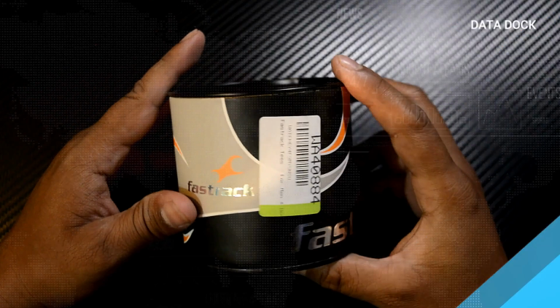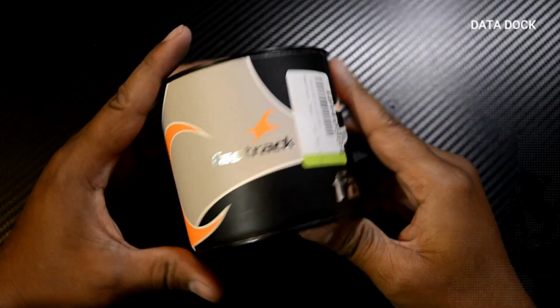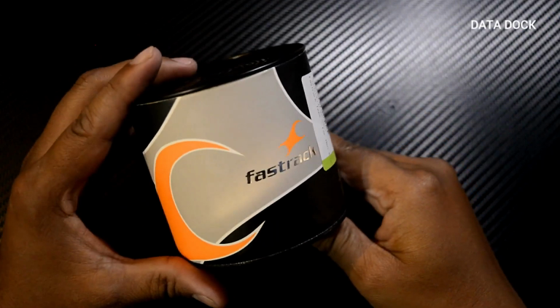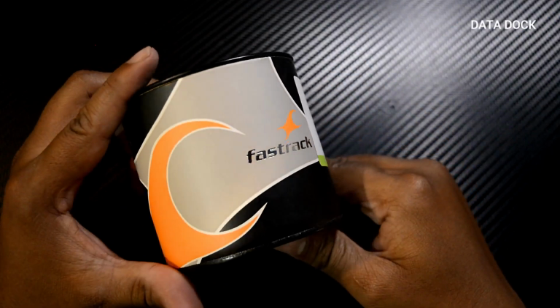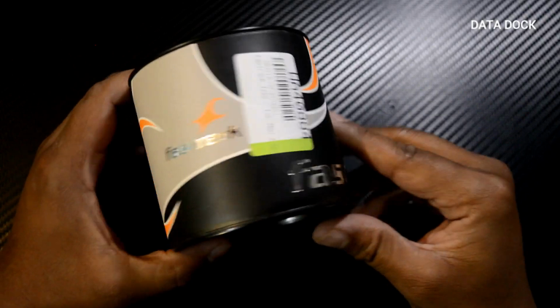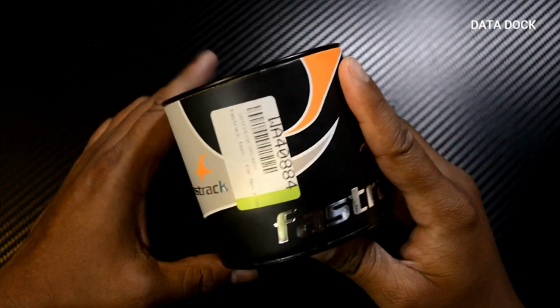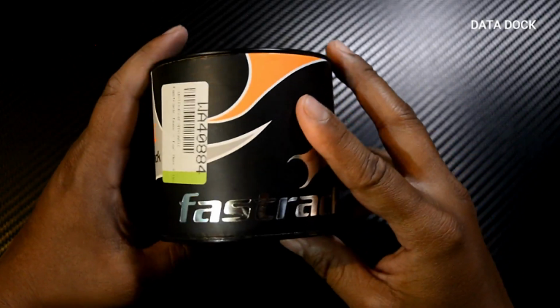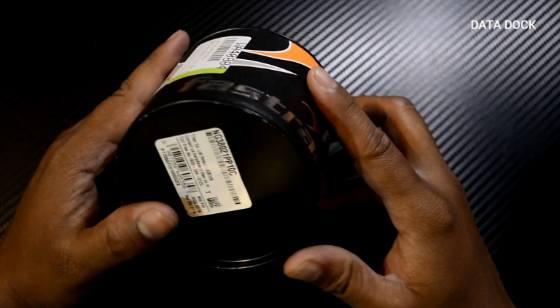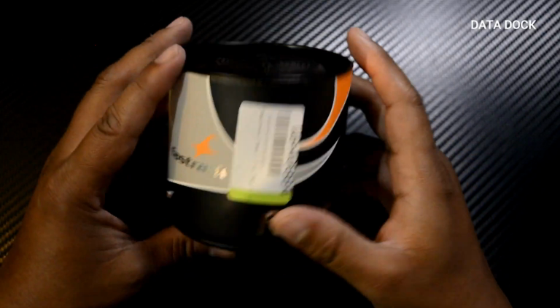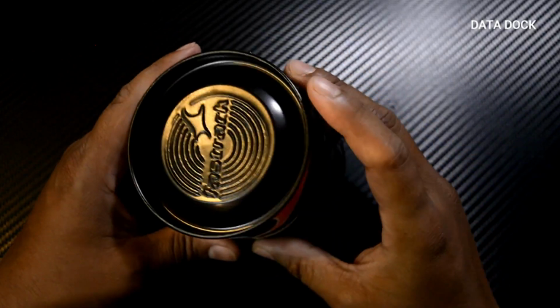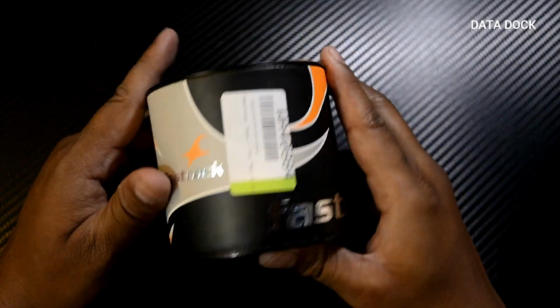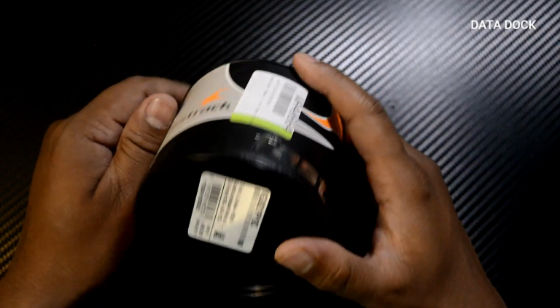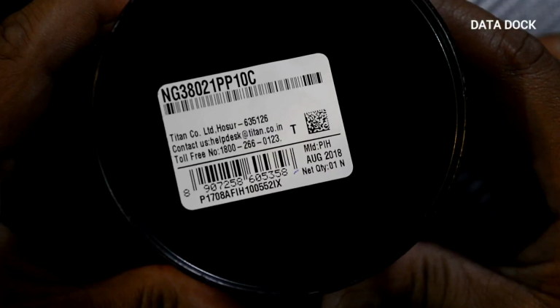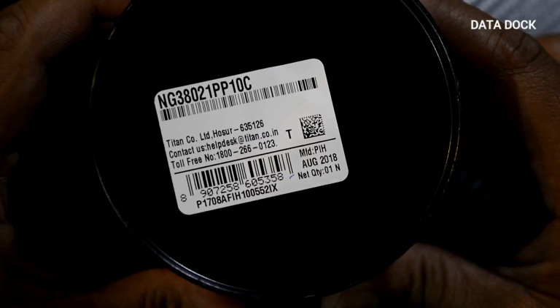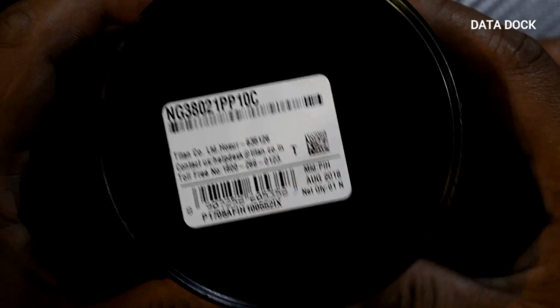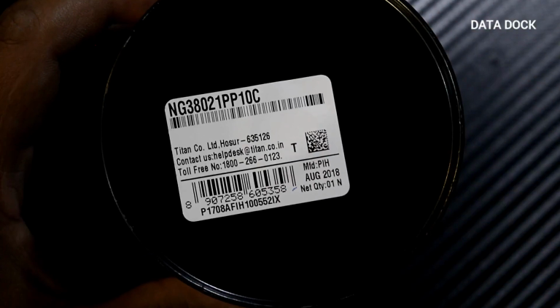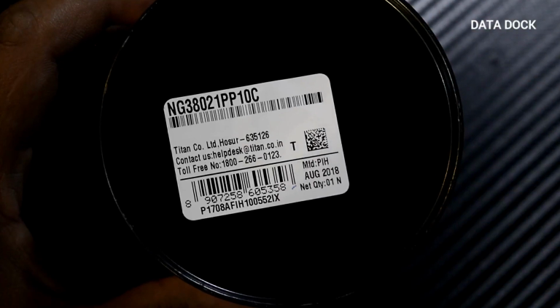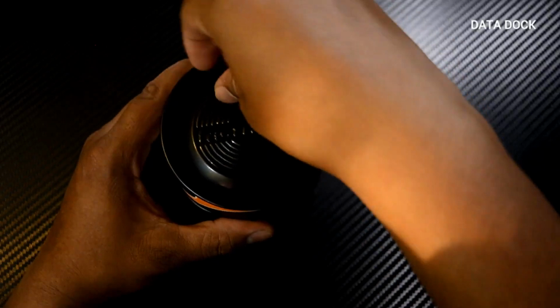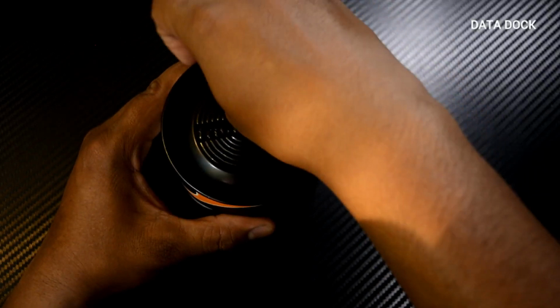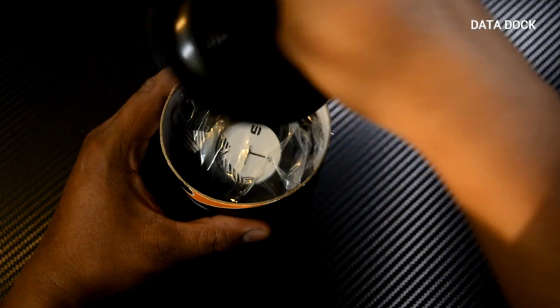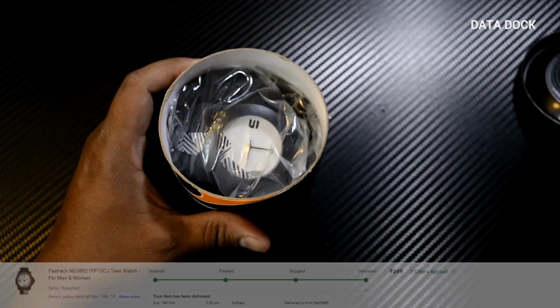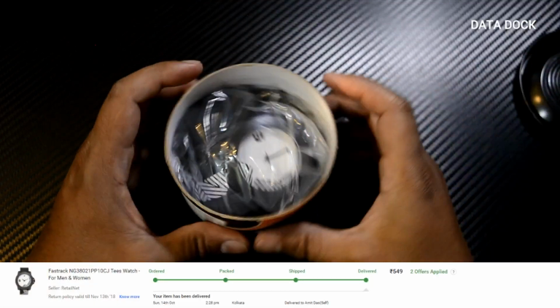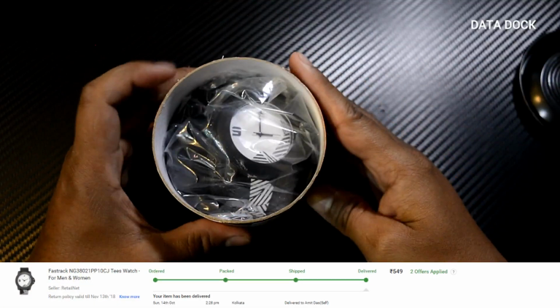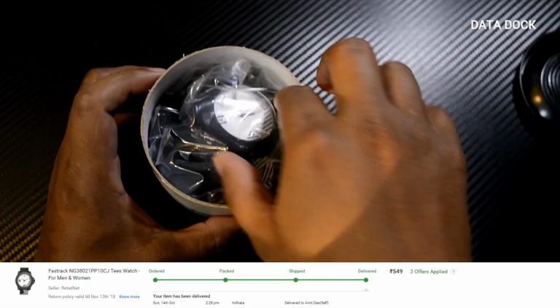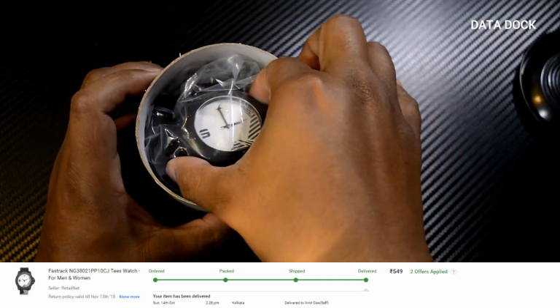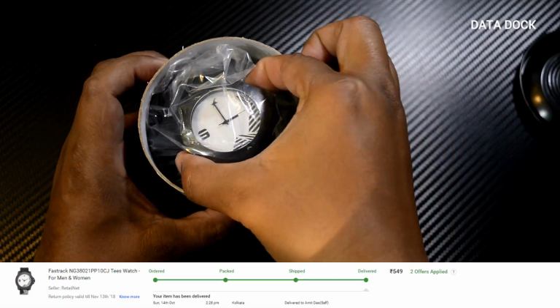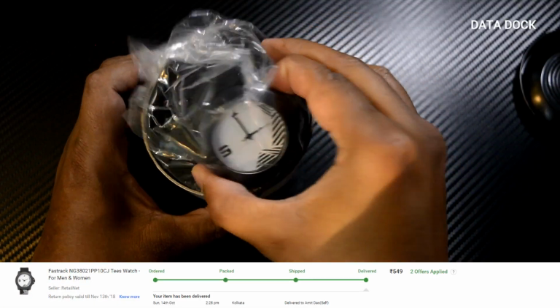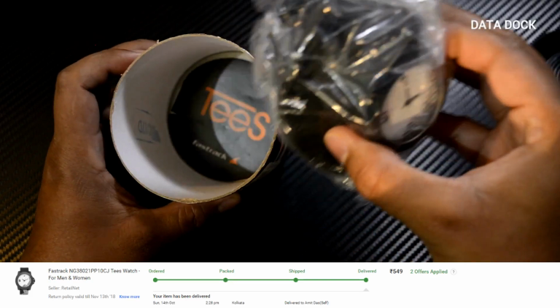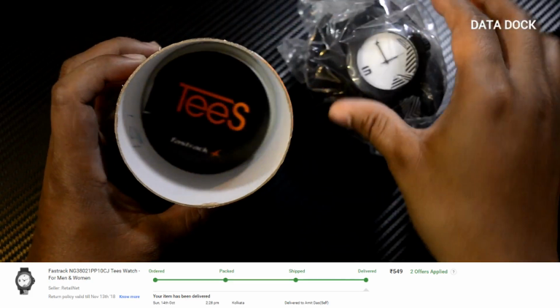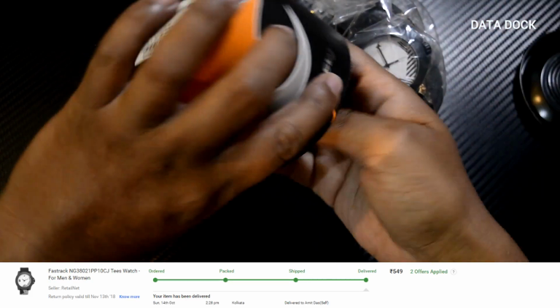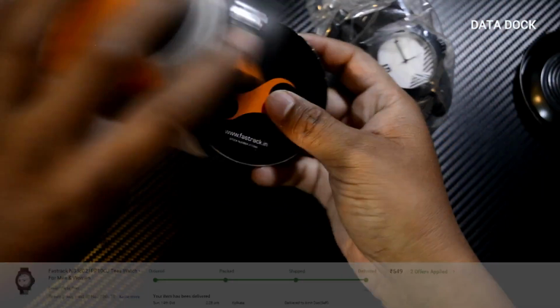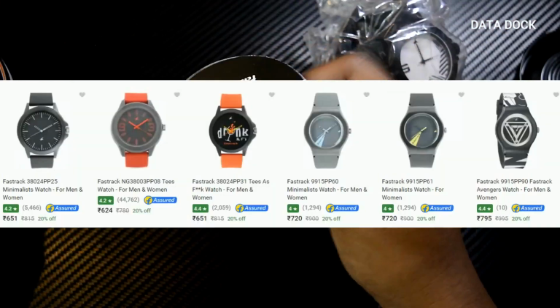So this is your fastest Fastrack, your sport and funky looking watch. You can see the model number below. I got it for 549 rupees and this is probably out of stock now — you can buy it for approximately 650 rupees.